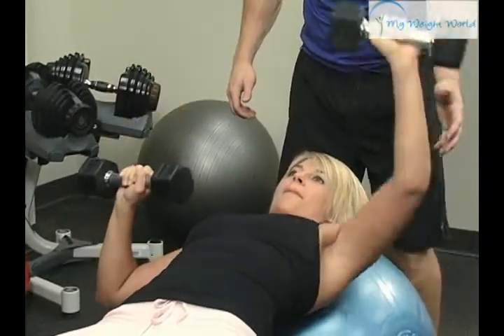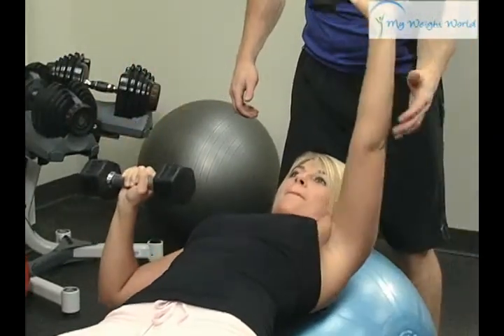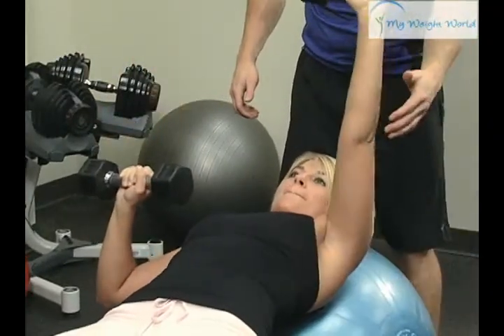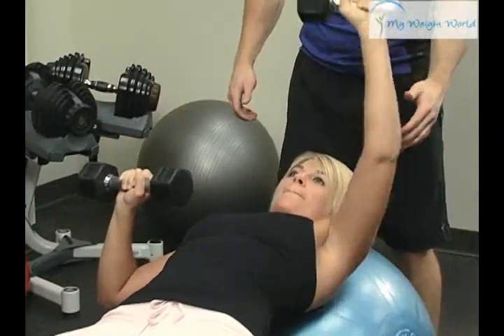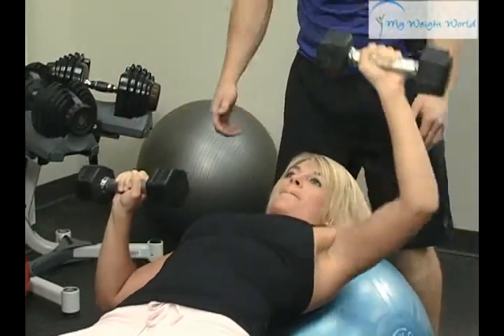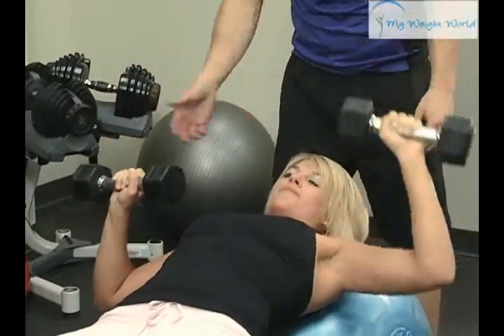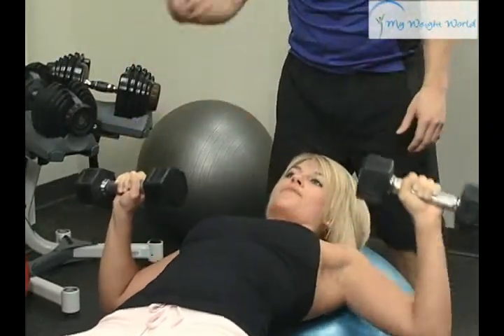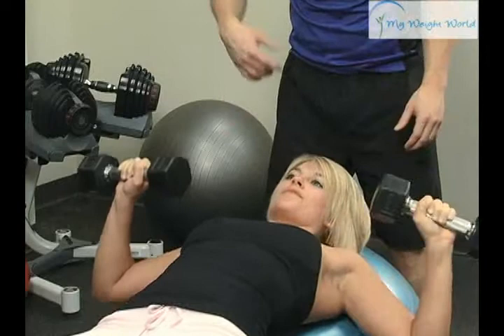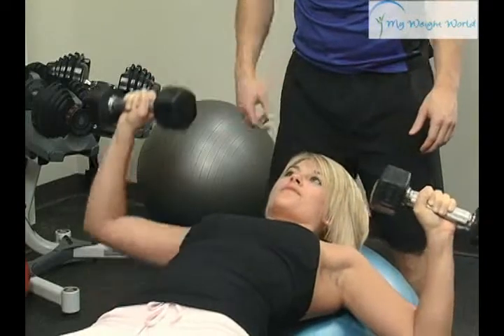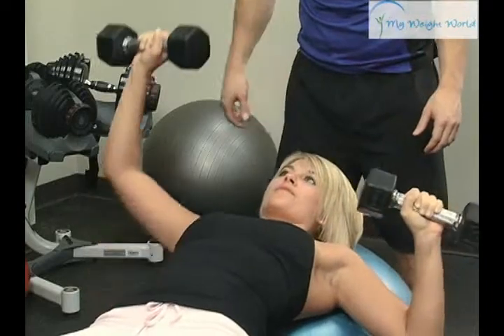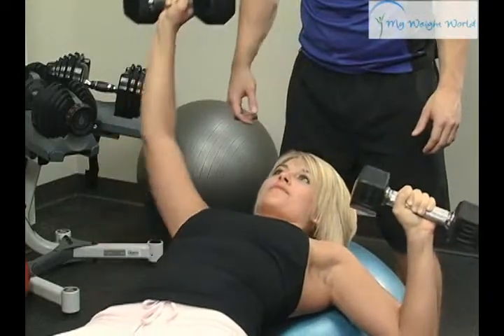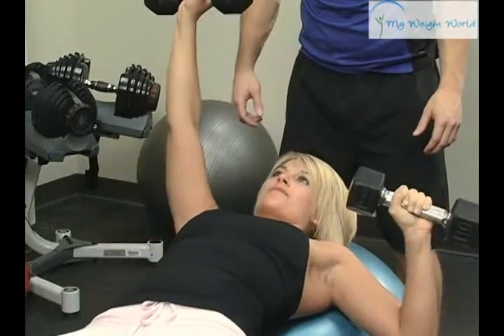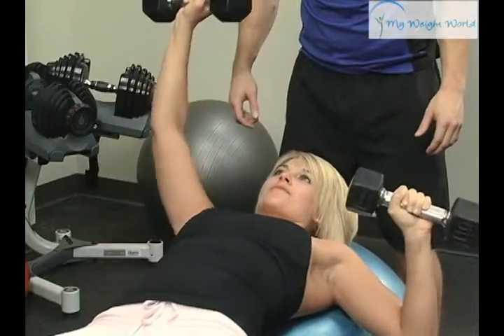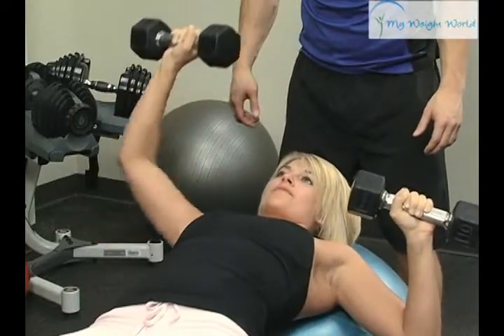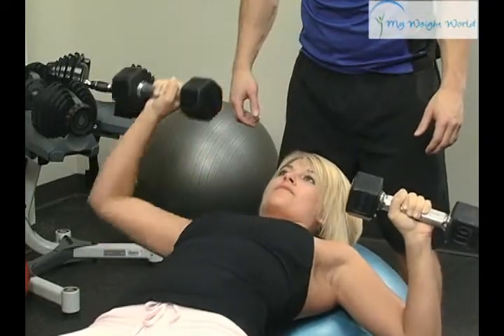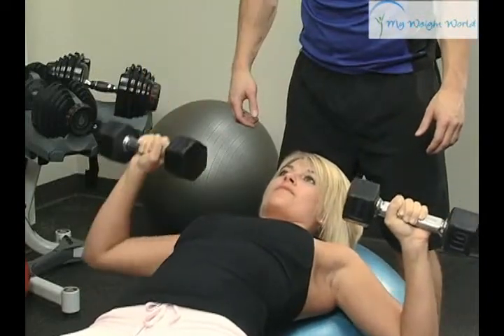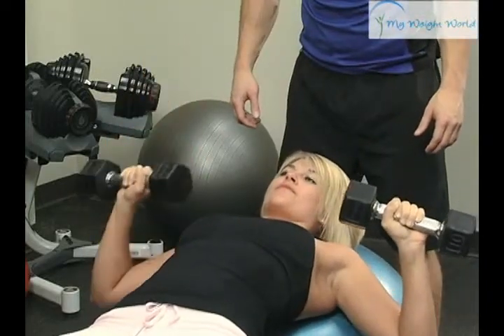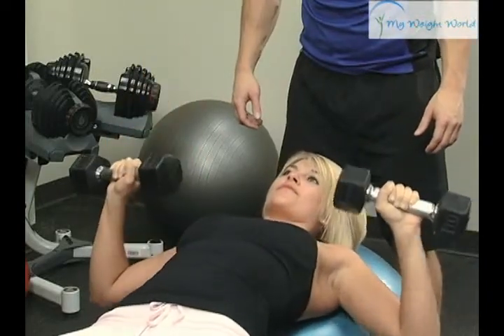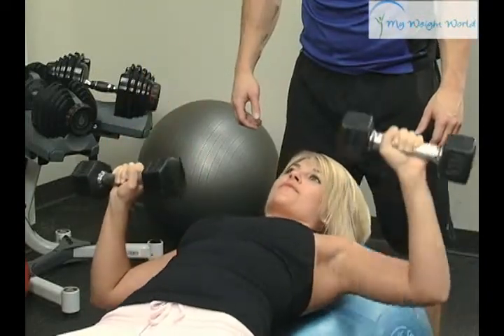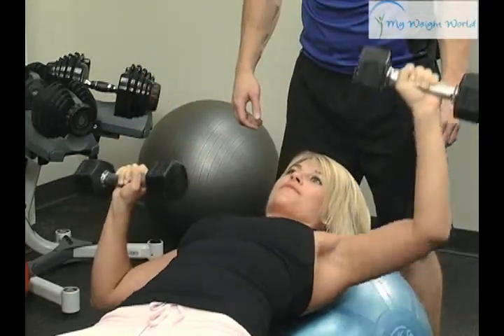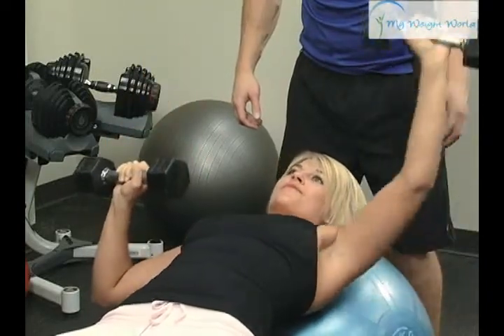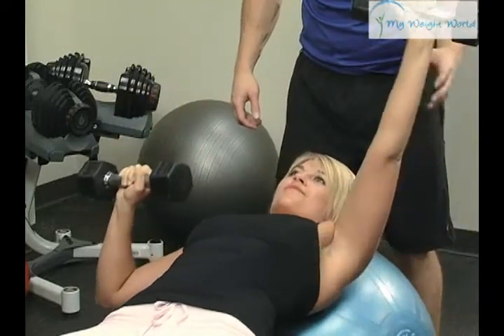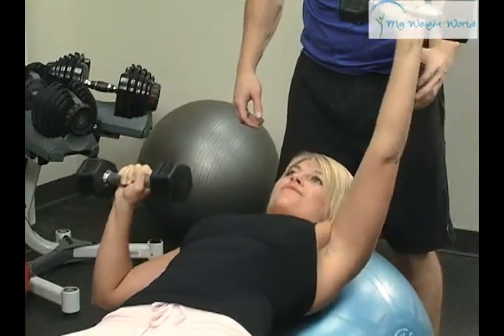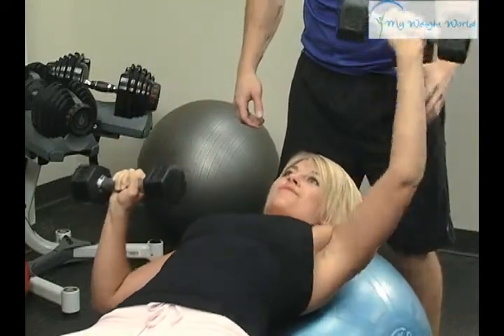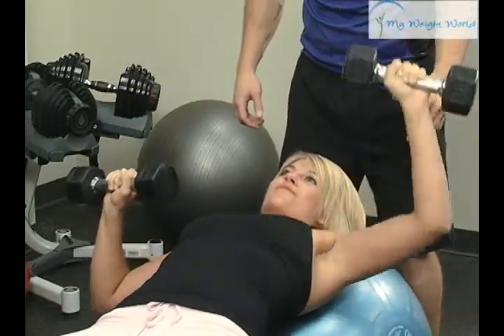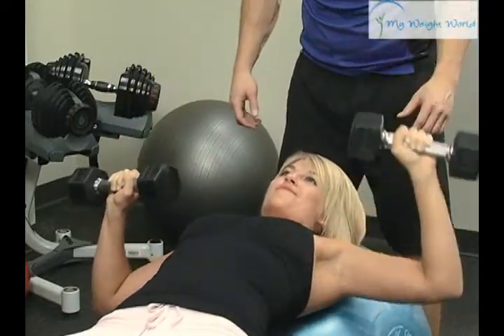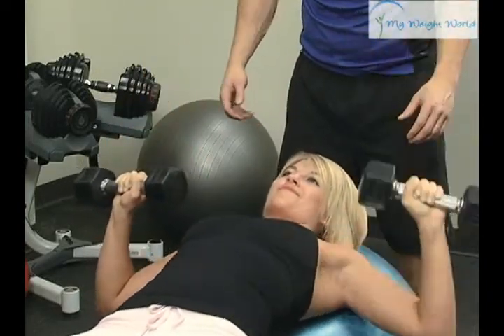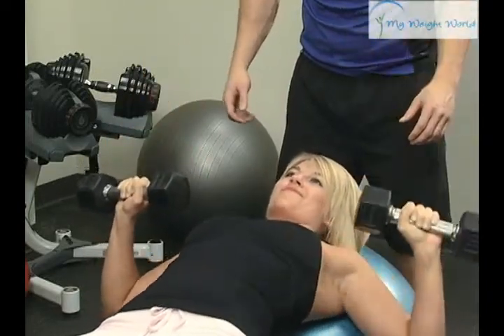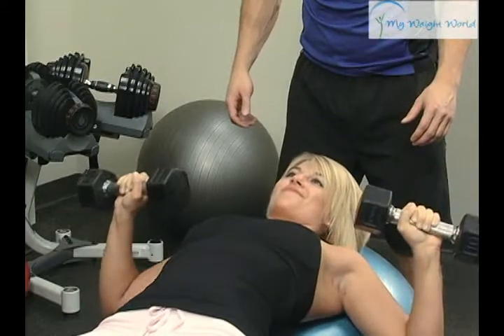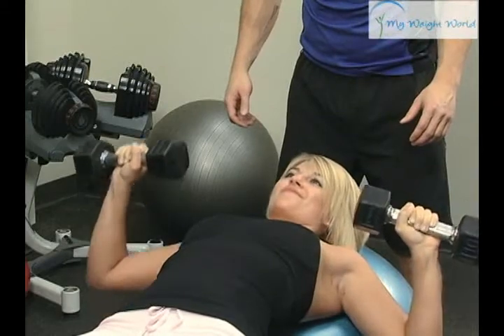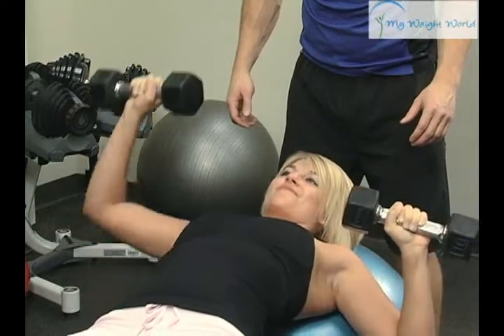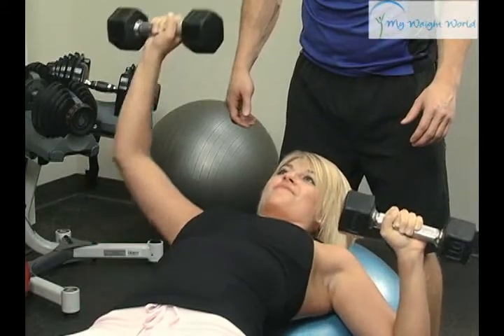Drive it up. Right back up with the other one. Exhale on the way up. Inhale on the way down.